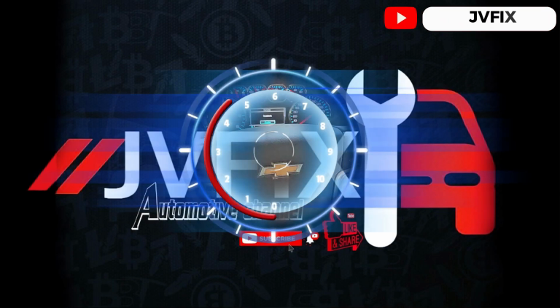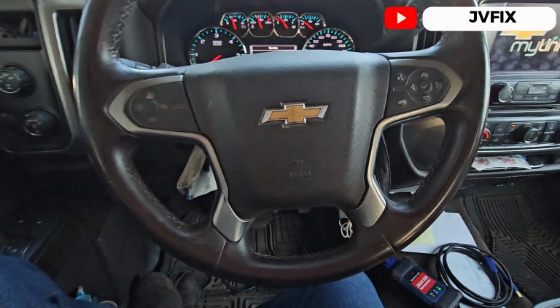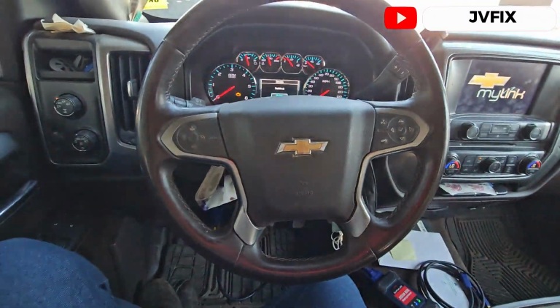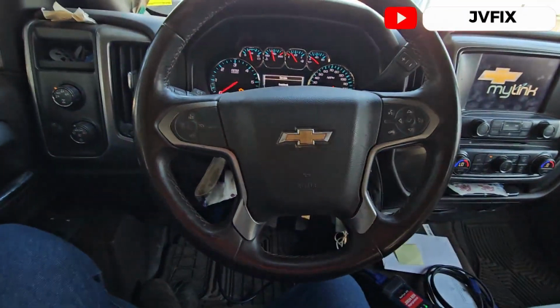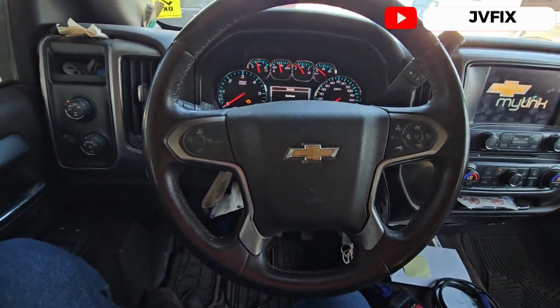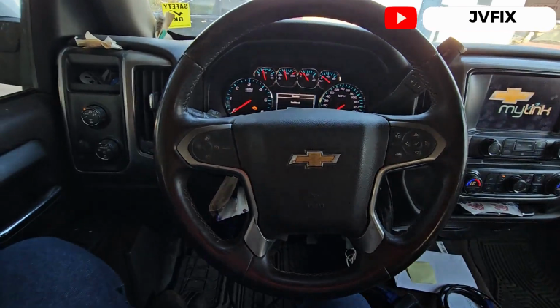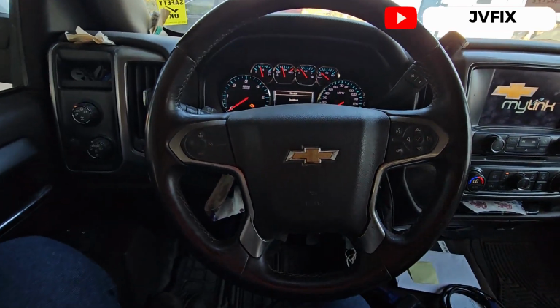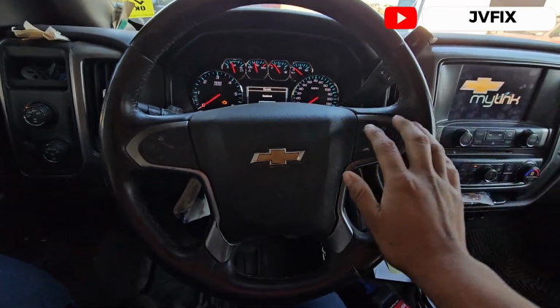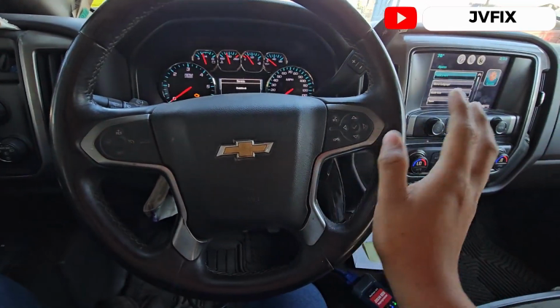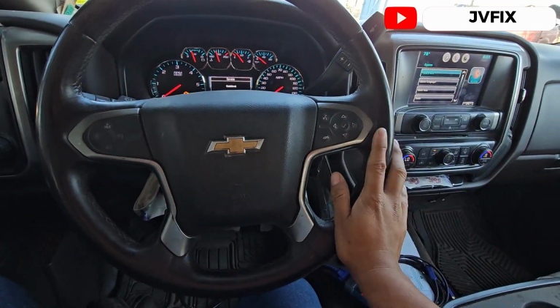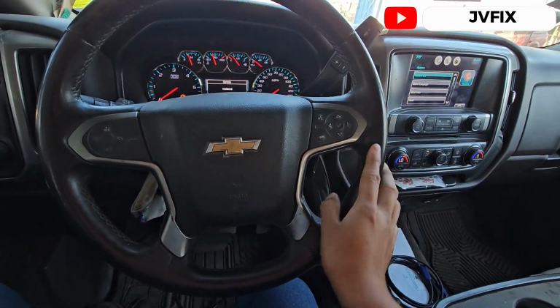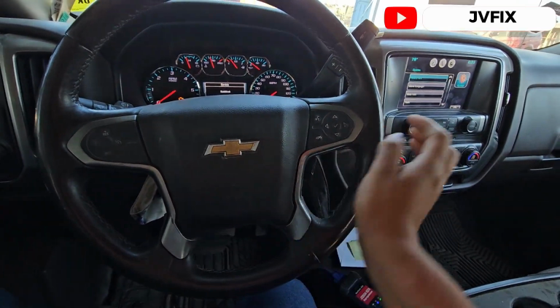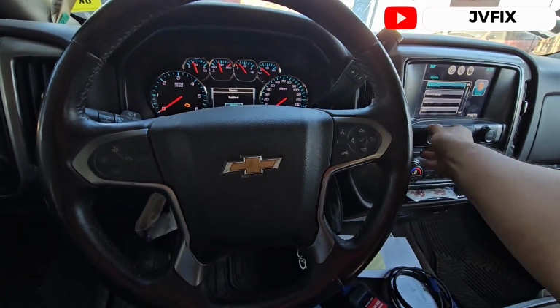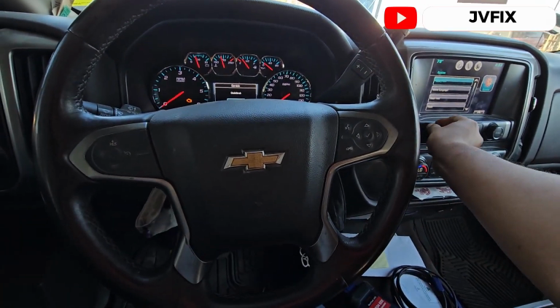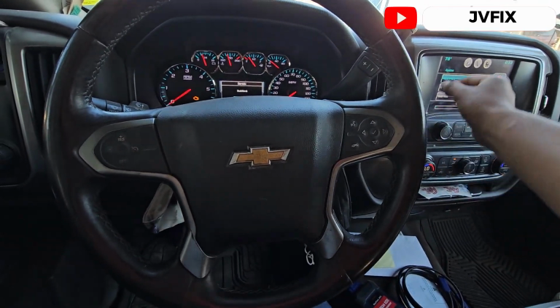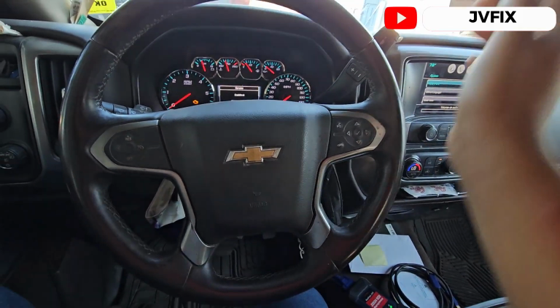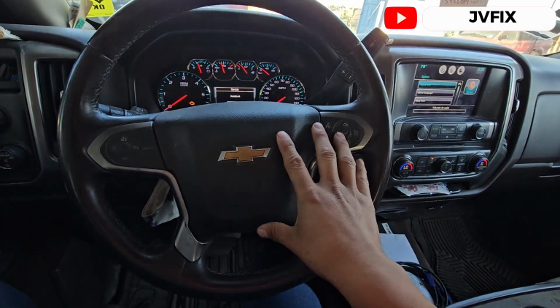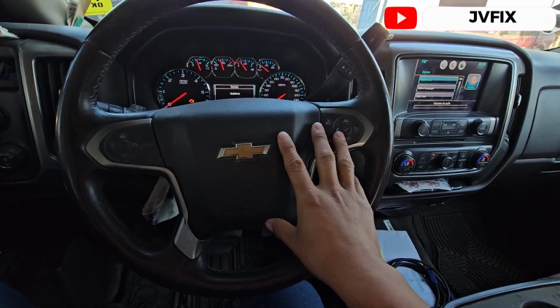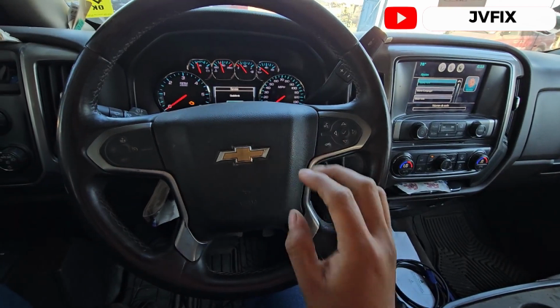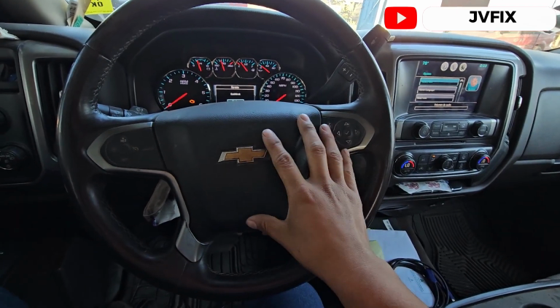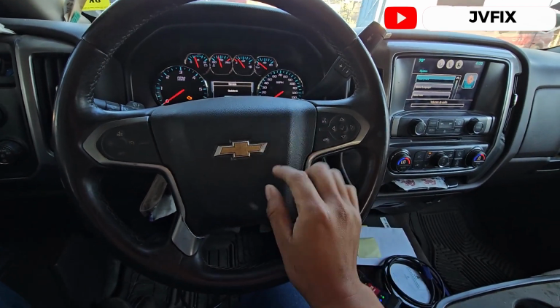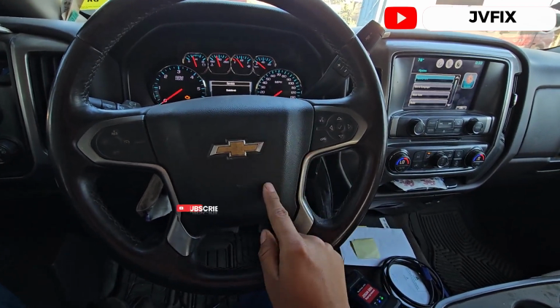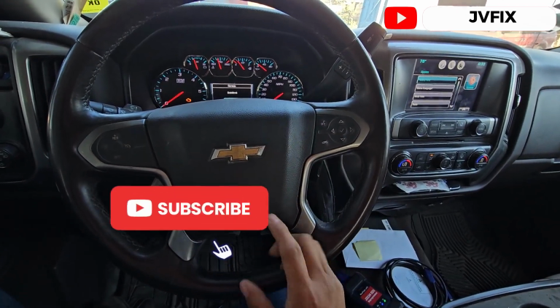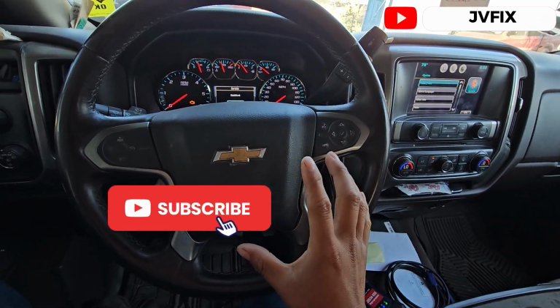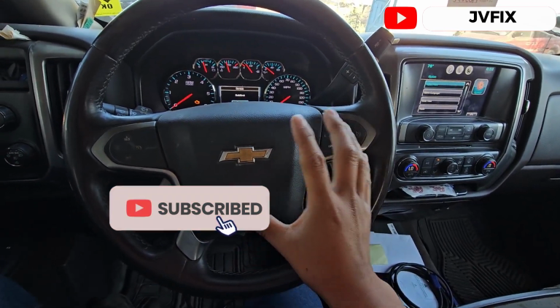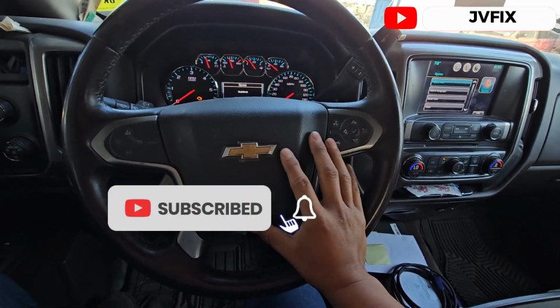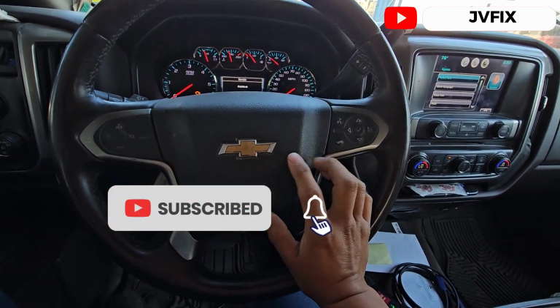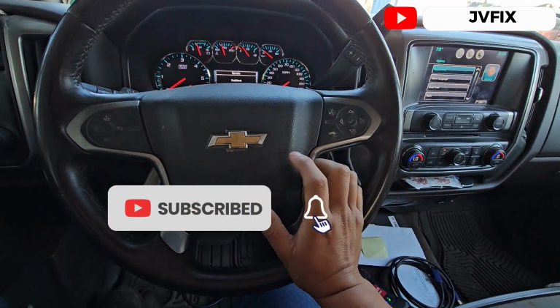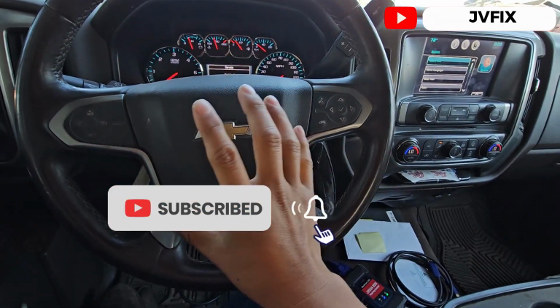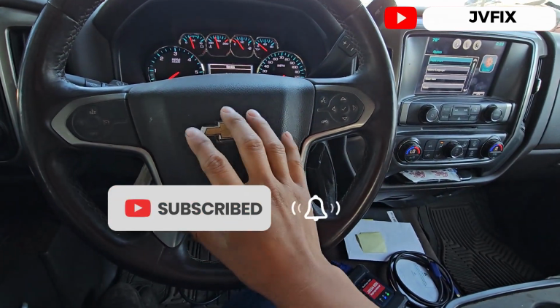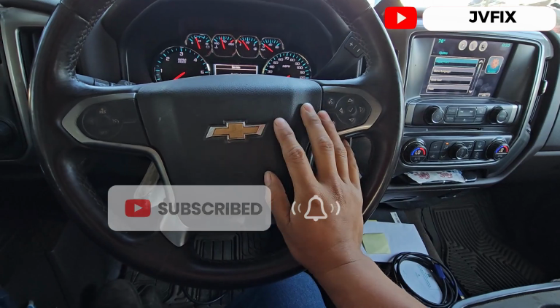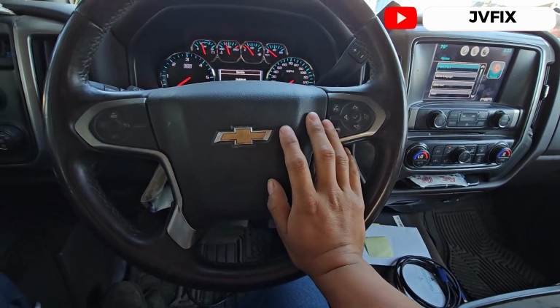What is going on guys, welcome back to the channel. Today we have this 2015 Chevy Silverado and we're going to program the transmission module on this truck. Somebody already replaced the transmission with a rebuilt one.